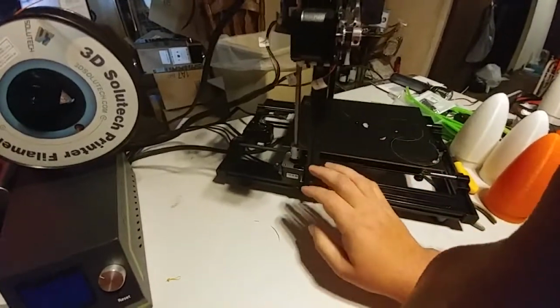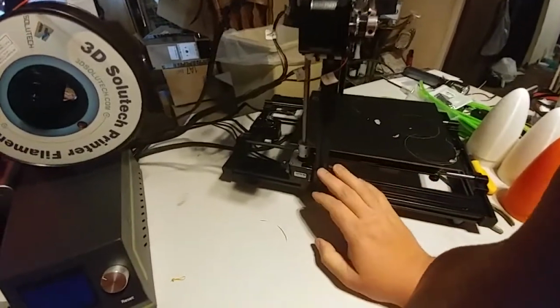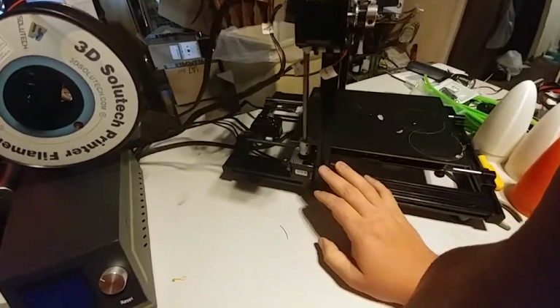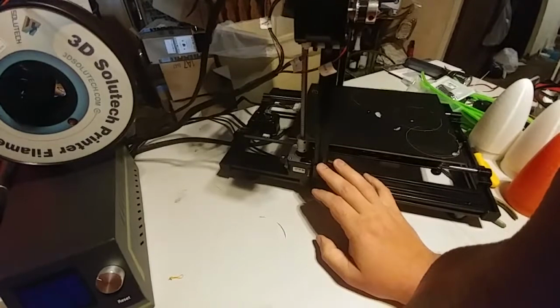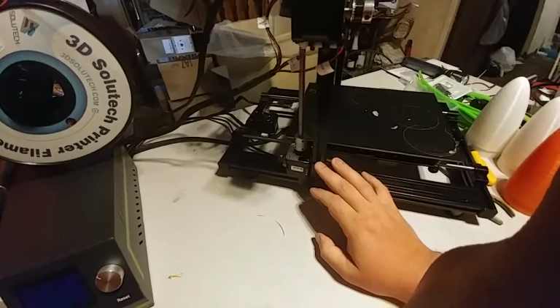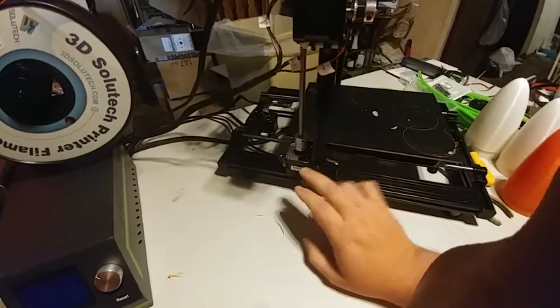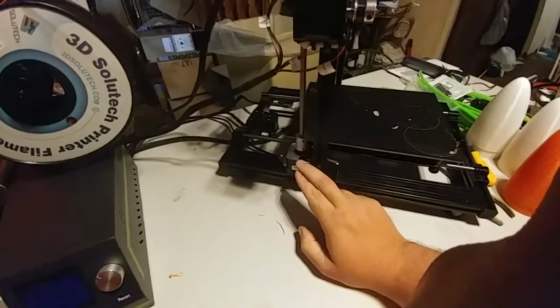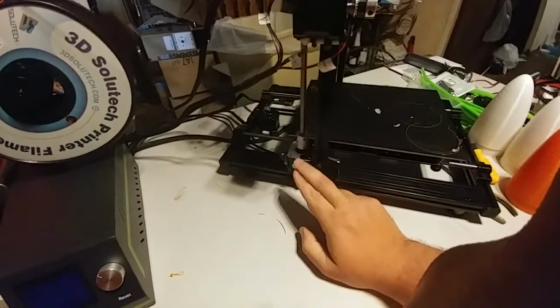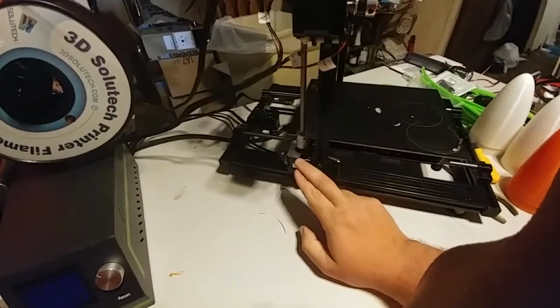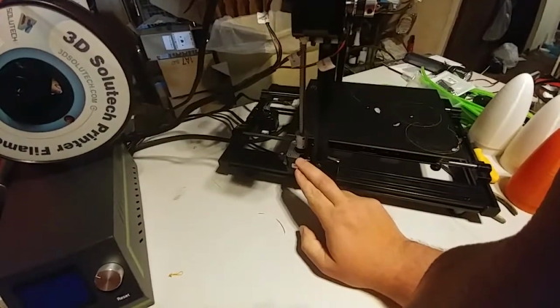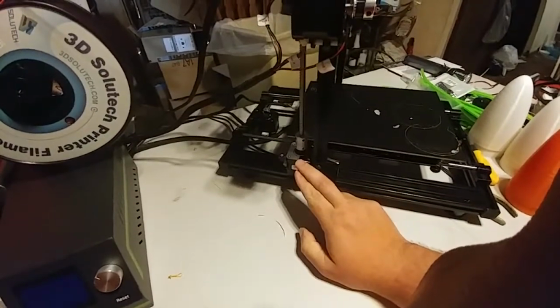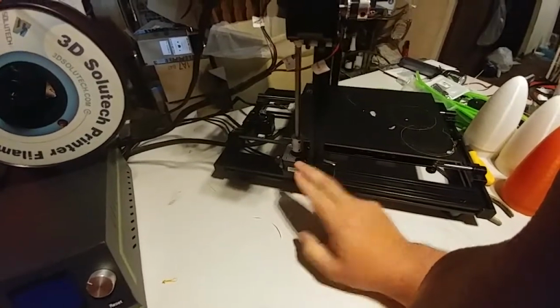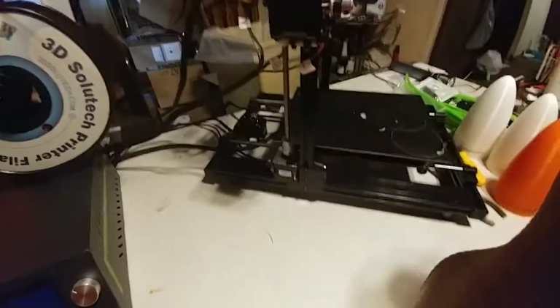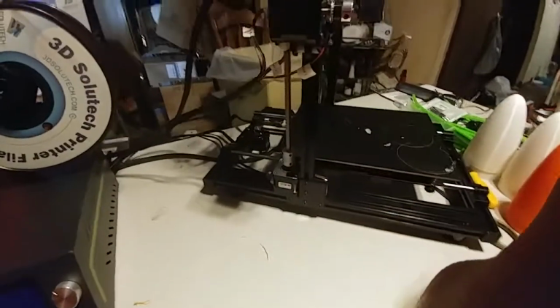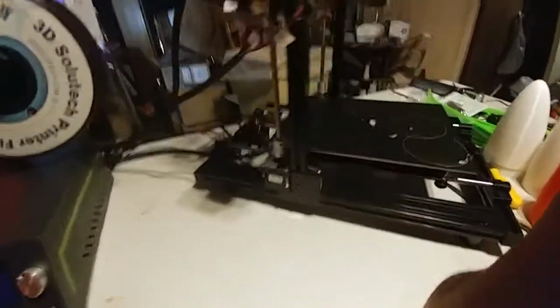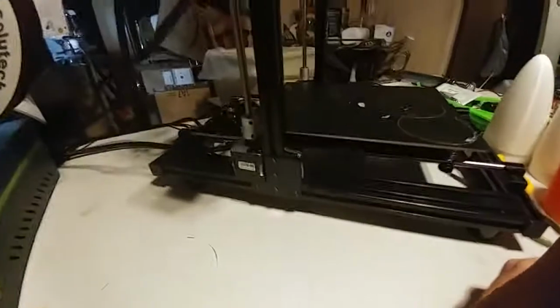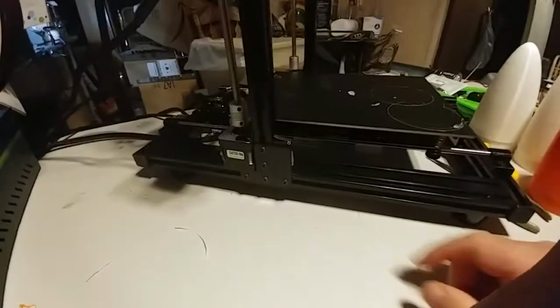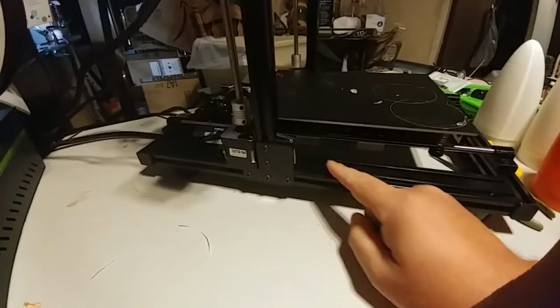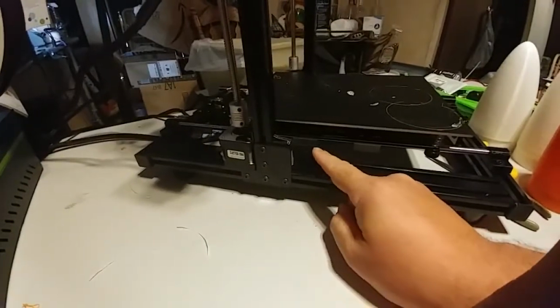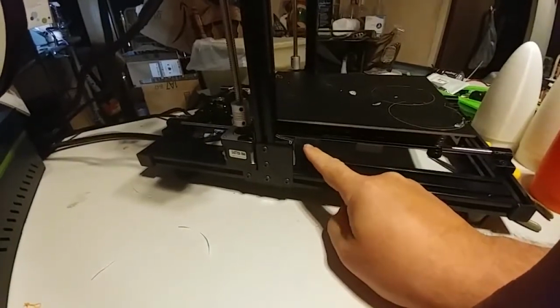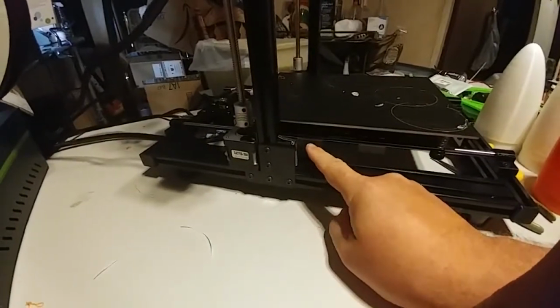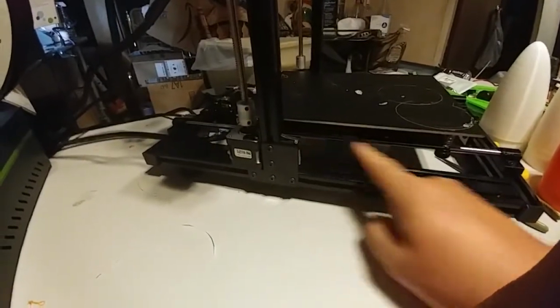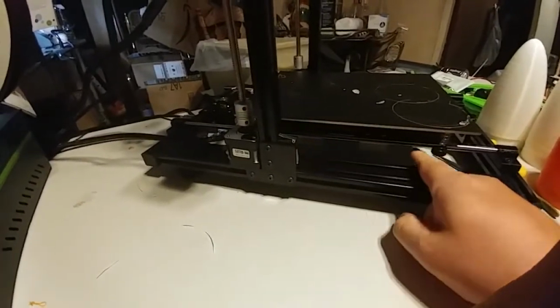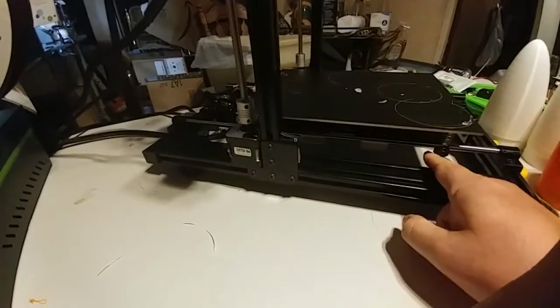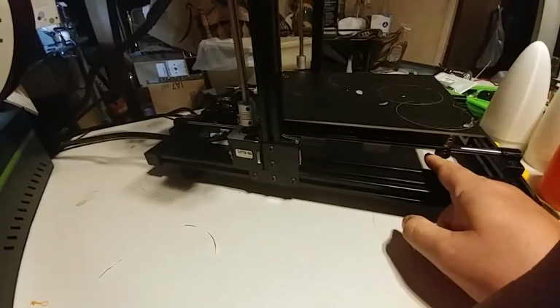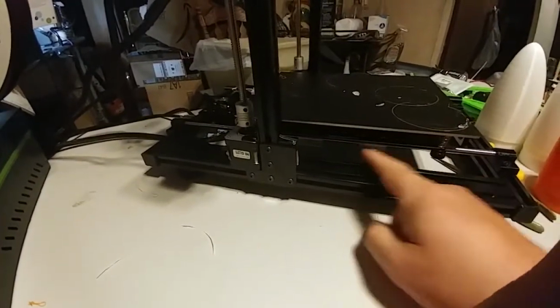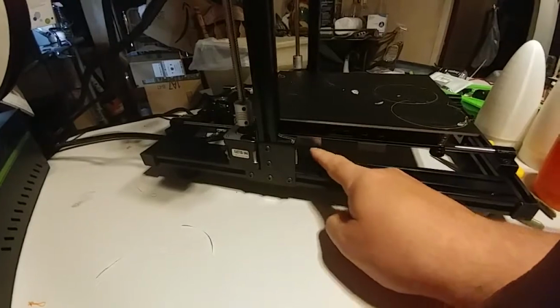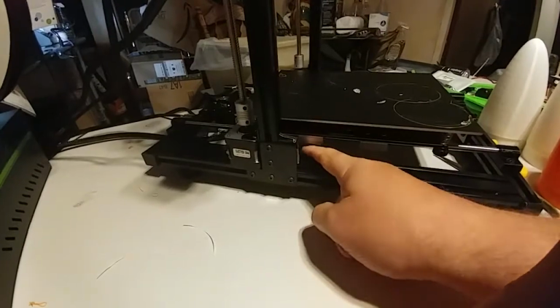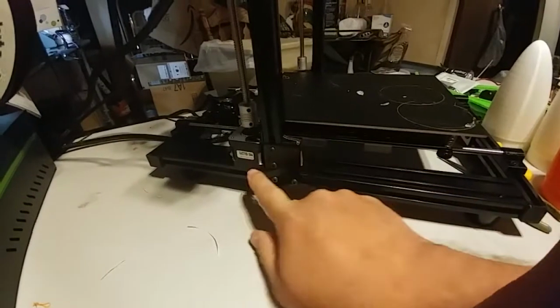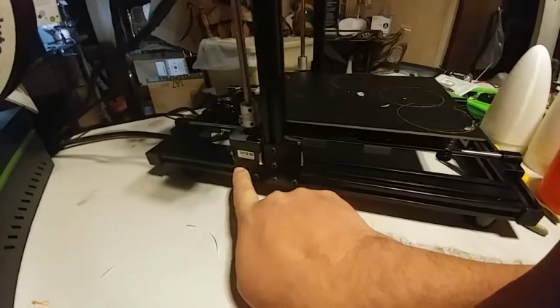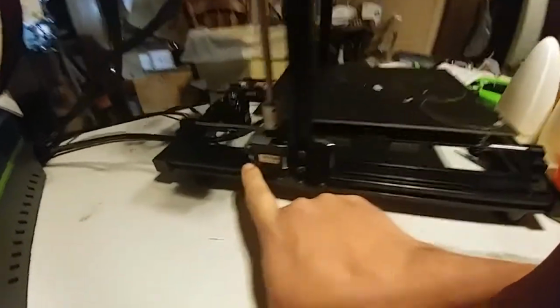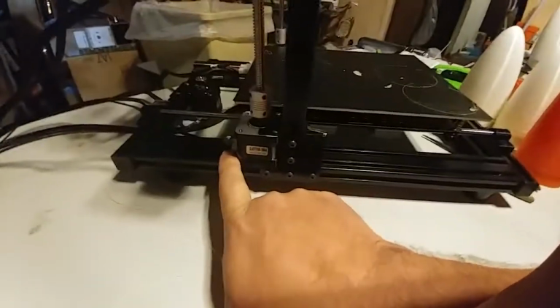One of the primary modifications you need to make to this printer is to rotate your z-stepper motors. The problem you're going to run into is that the leveling knob will crash into the molex connector on the z-stepper.